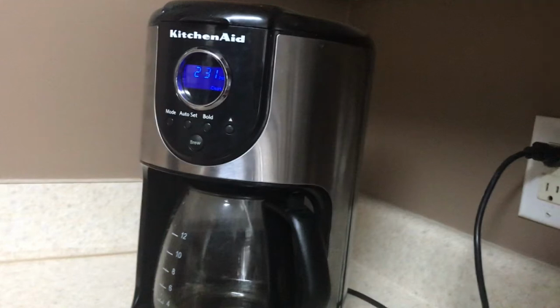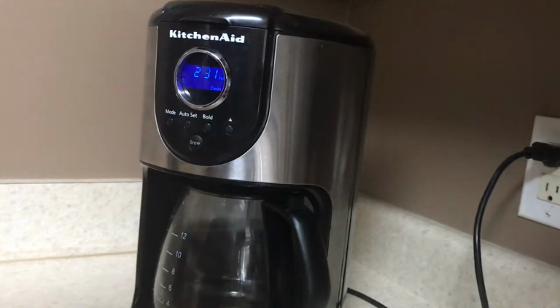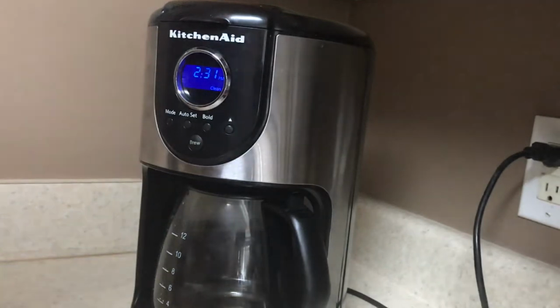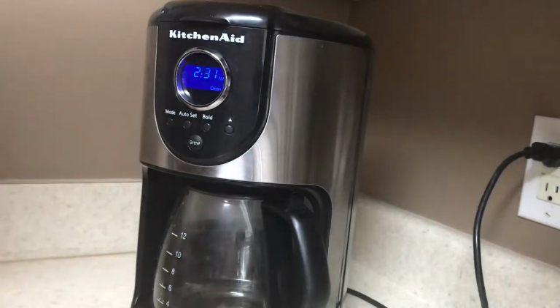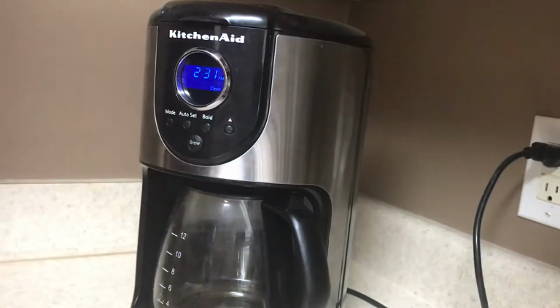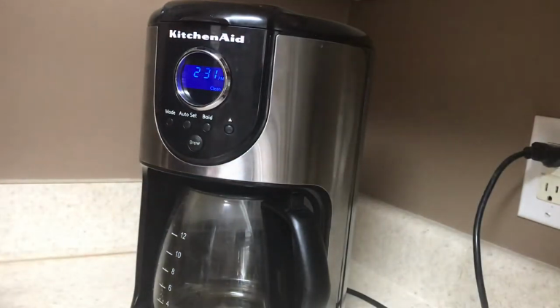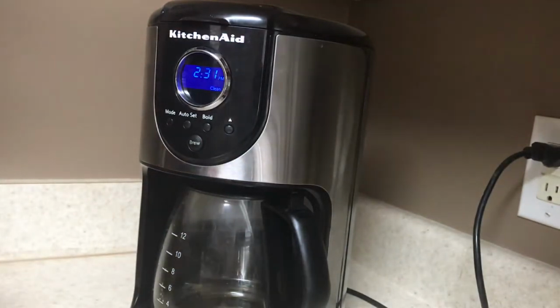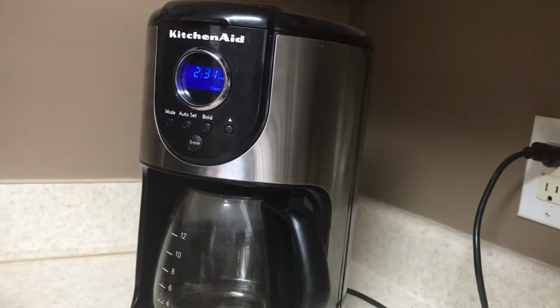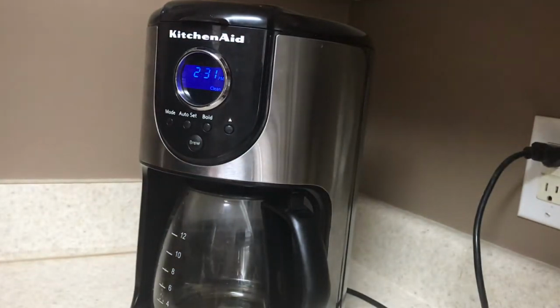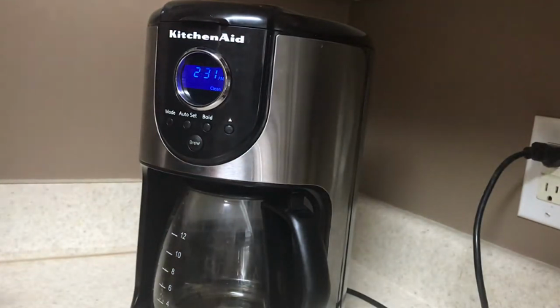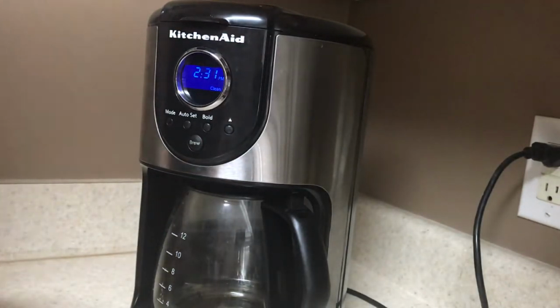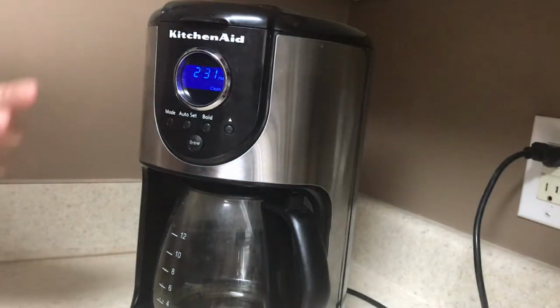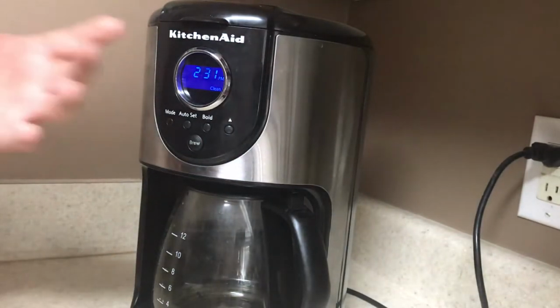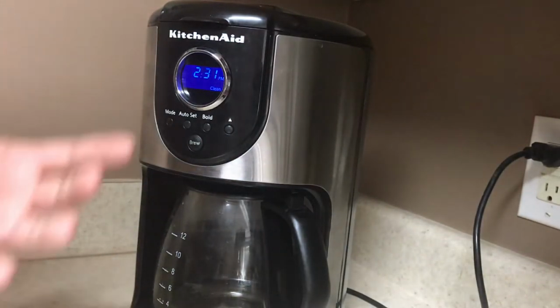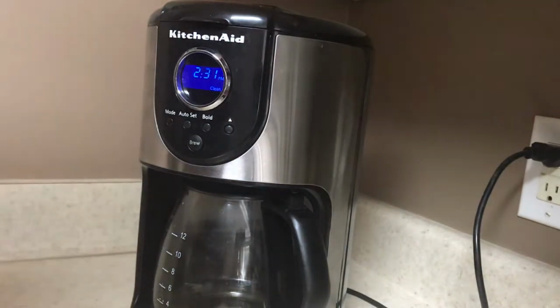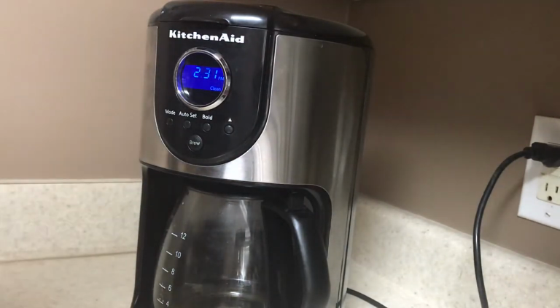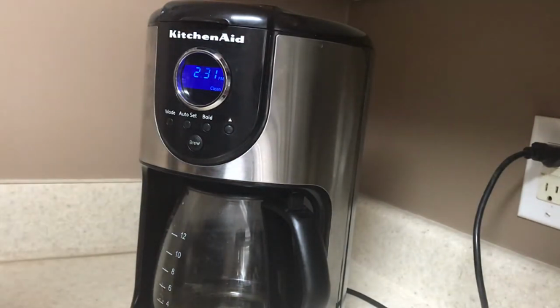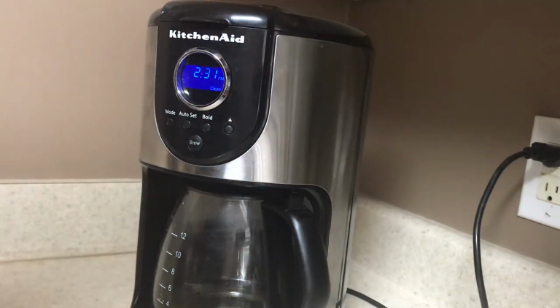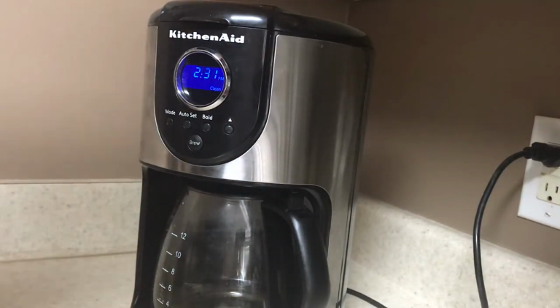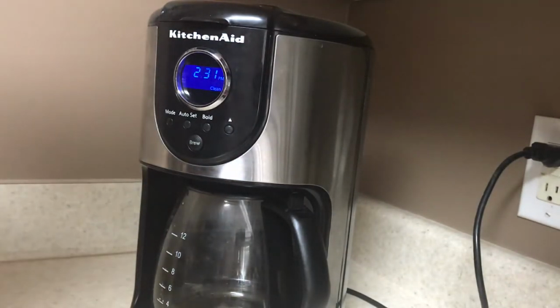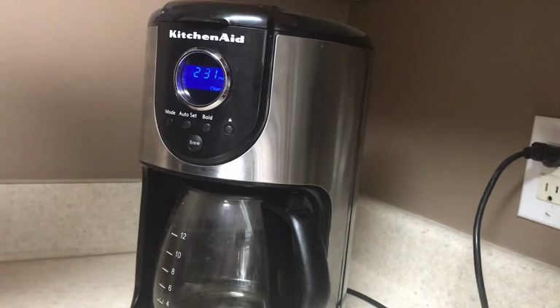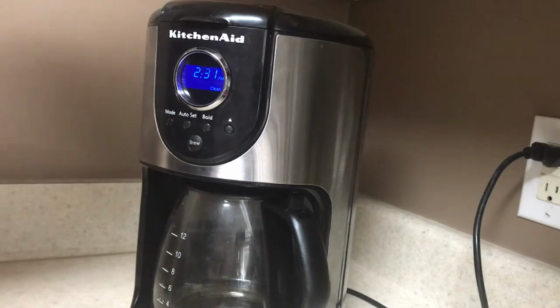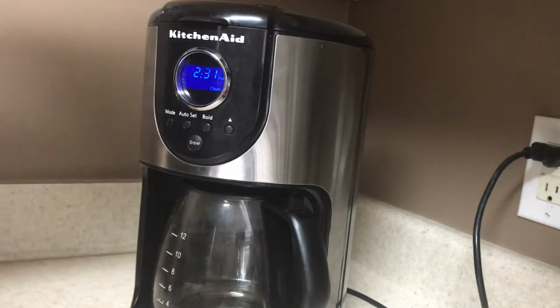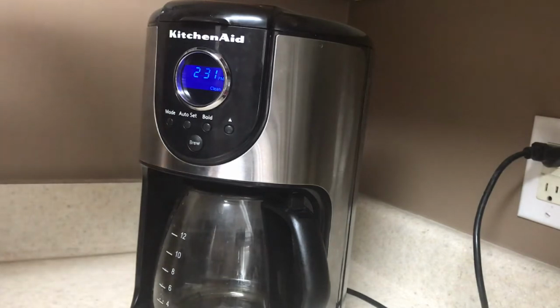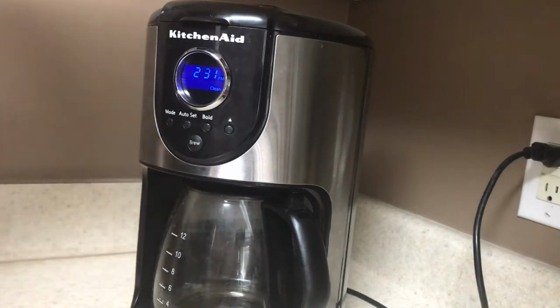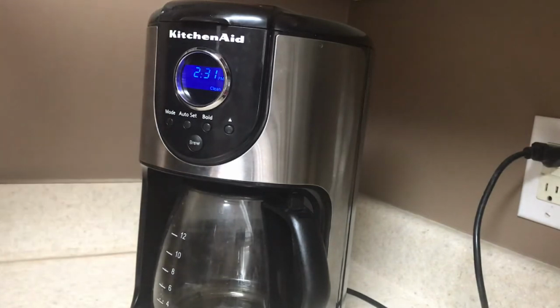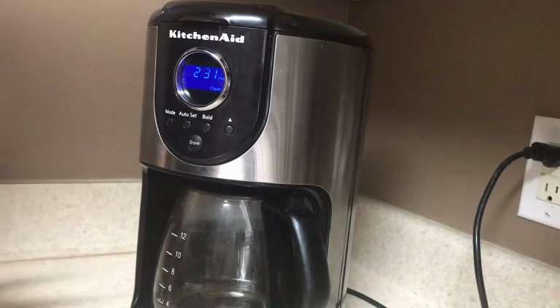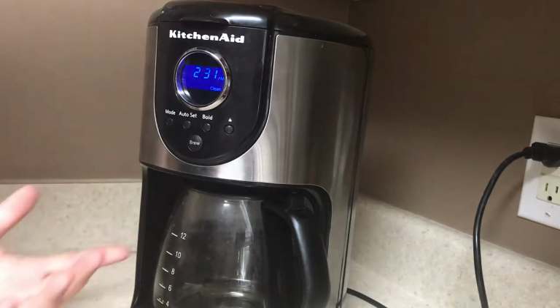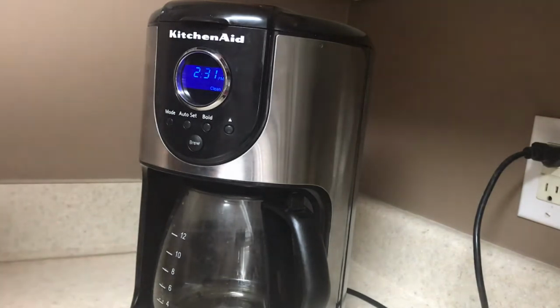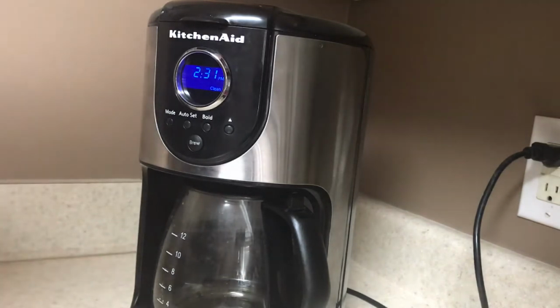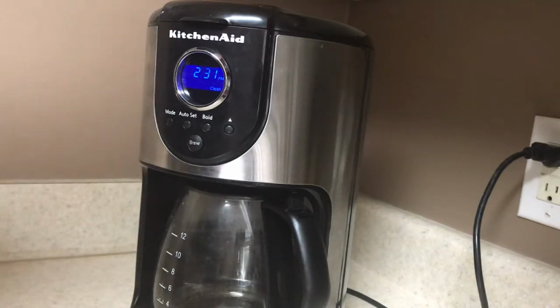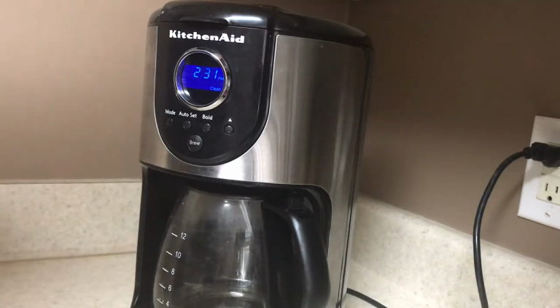What's going on guys, I'm going to show you how to use the KitchenAid Onyx Black Coffee Pot. It takes up to 12 cups of coffee.